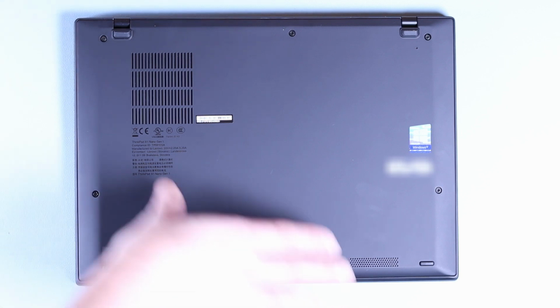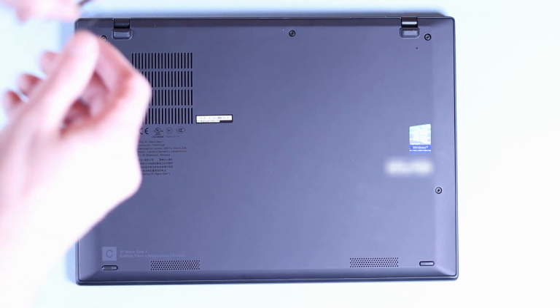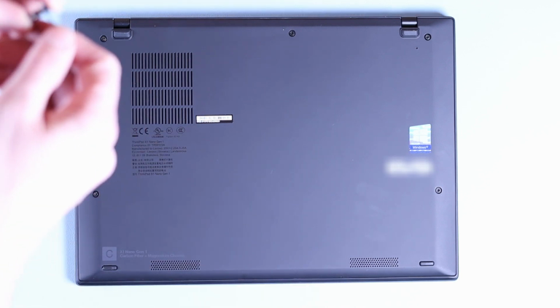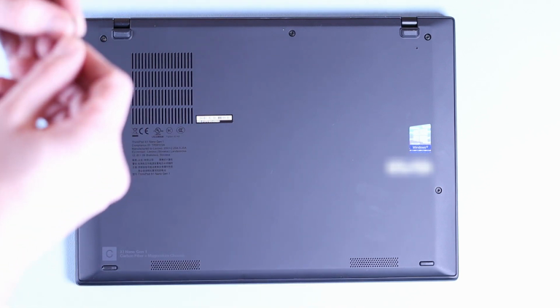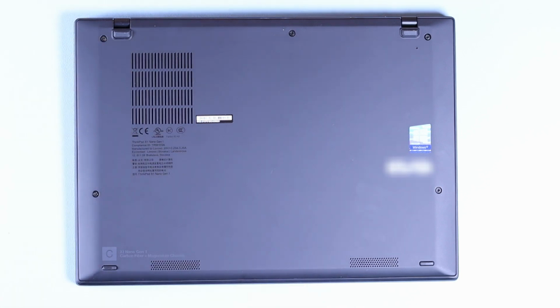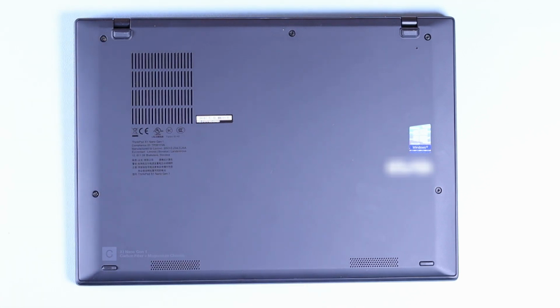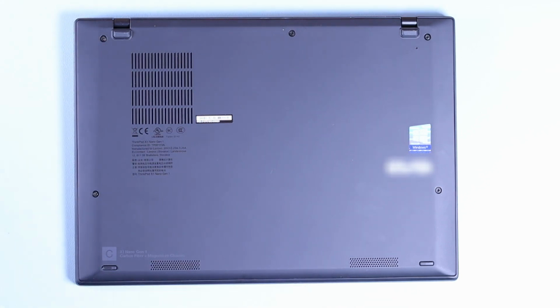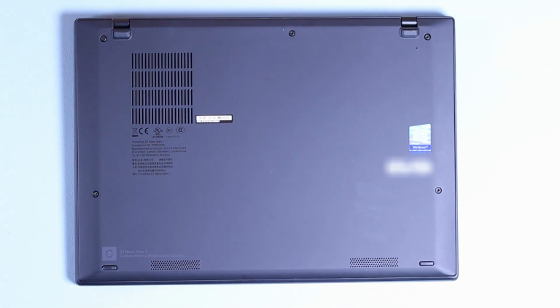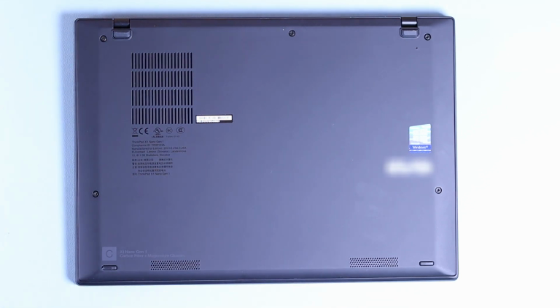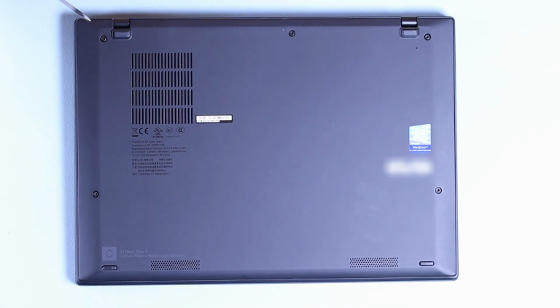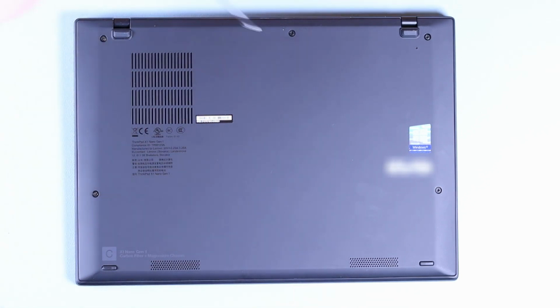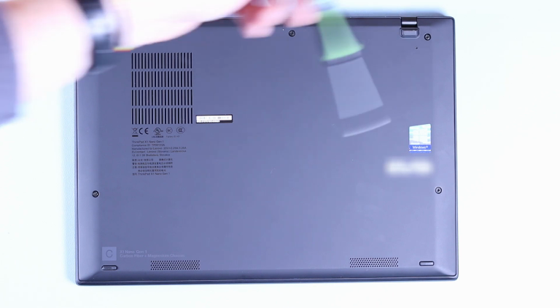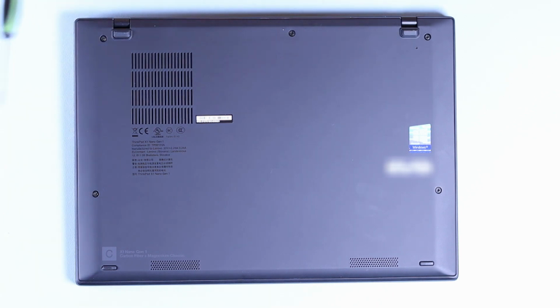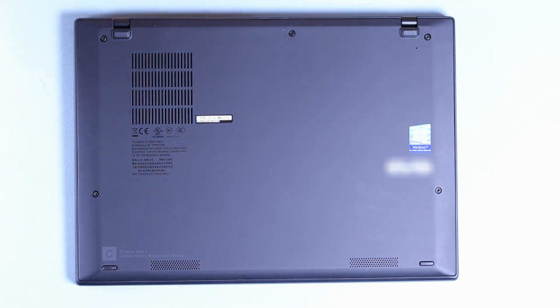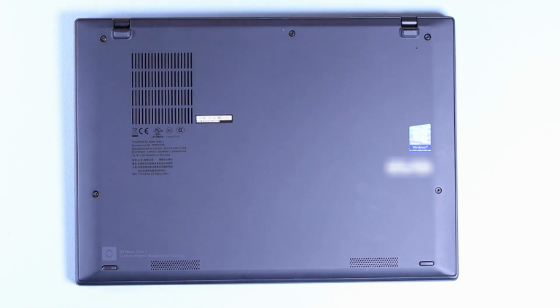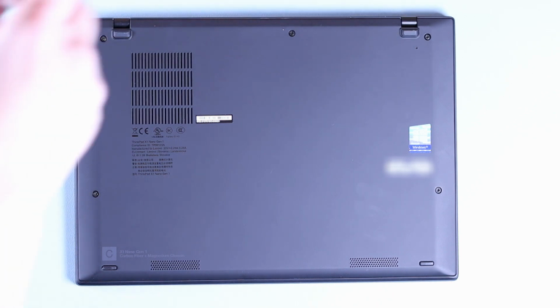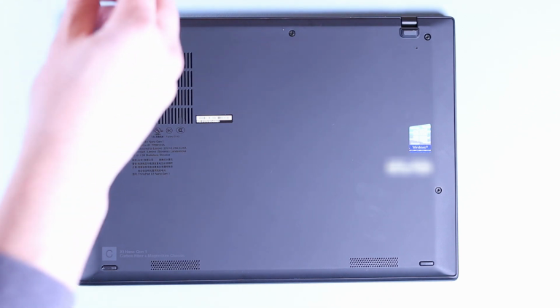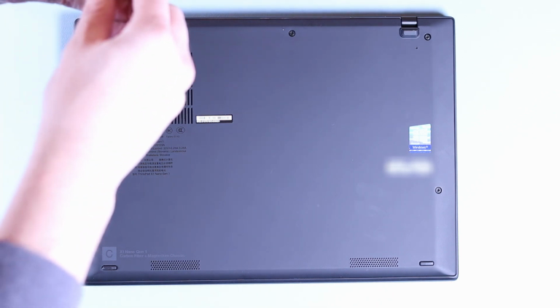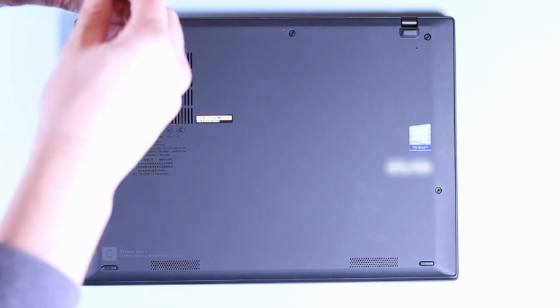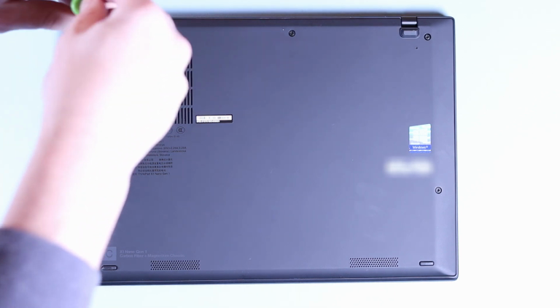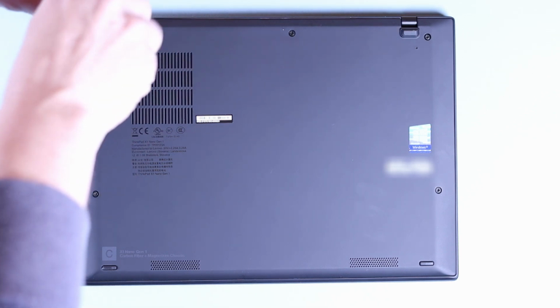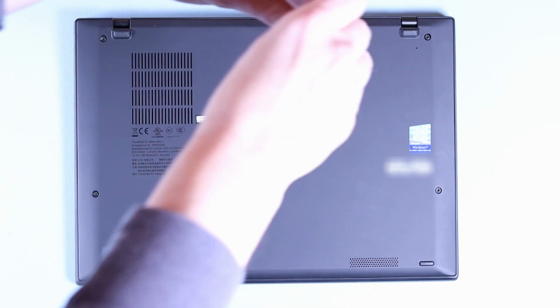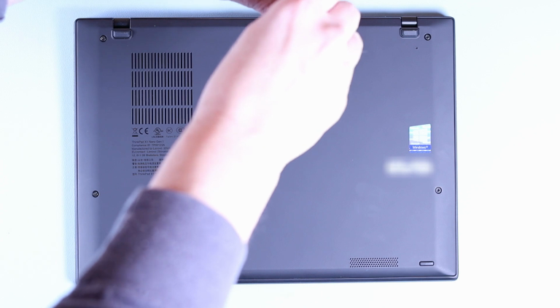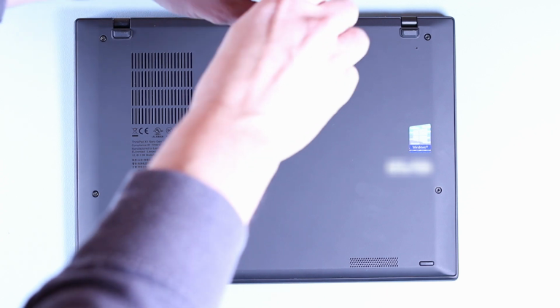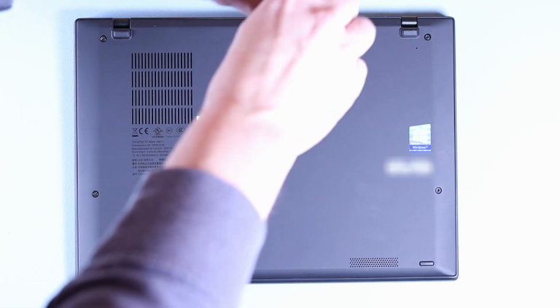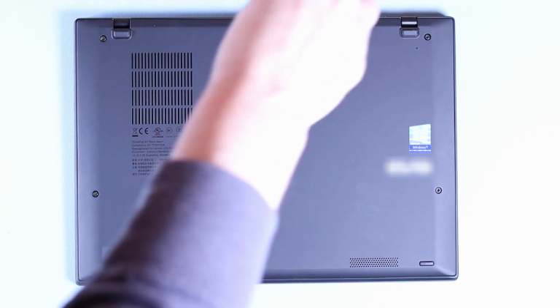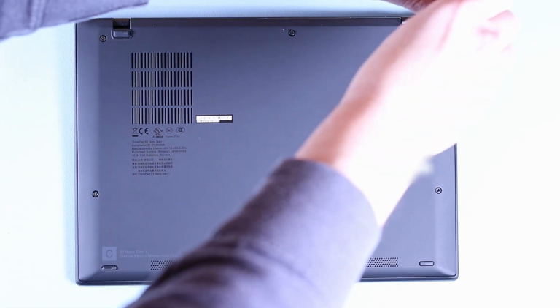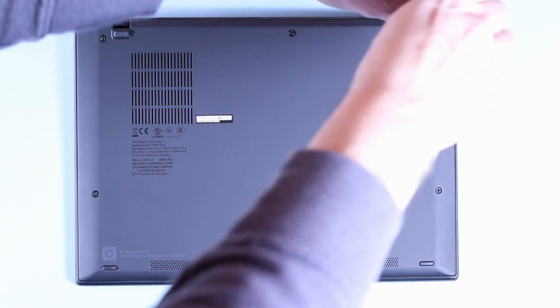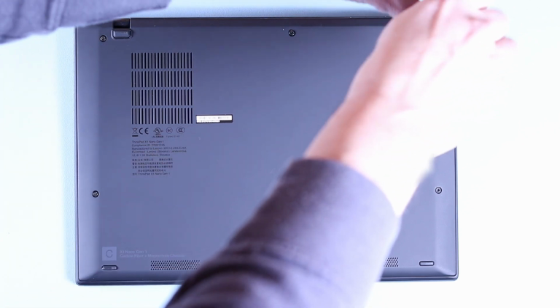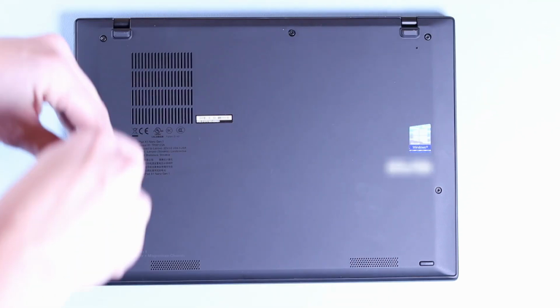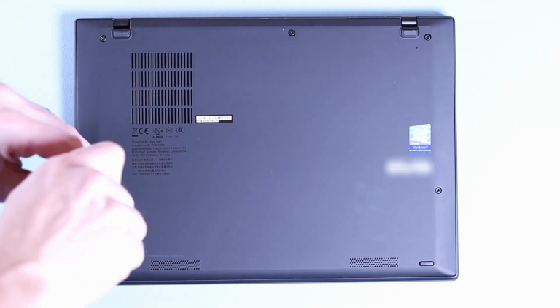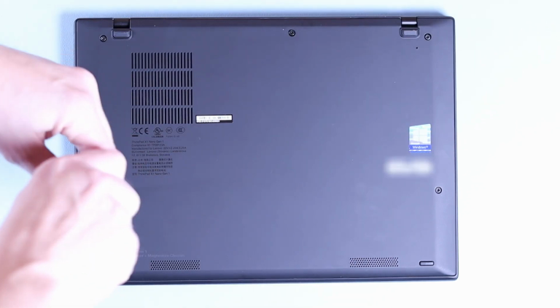The first thing I'm doing is removing the SIM tray, and then we need to unscrew five Phillips head screws. These are captive screws and the actual tray pops away as we're unscrewing, so hopefully I'm lifting it off quite easily.